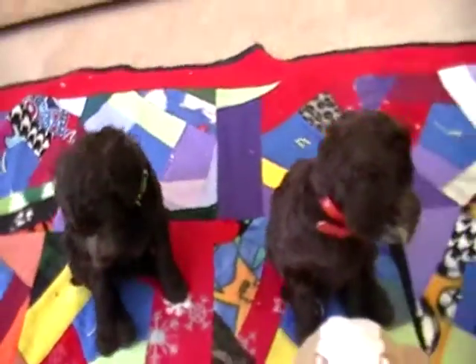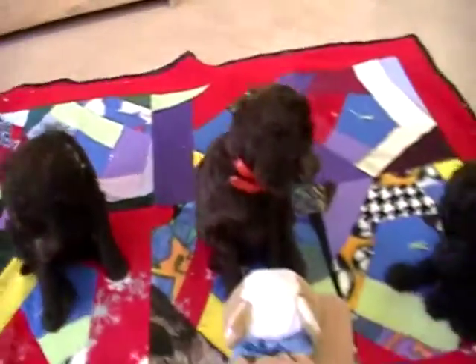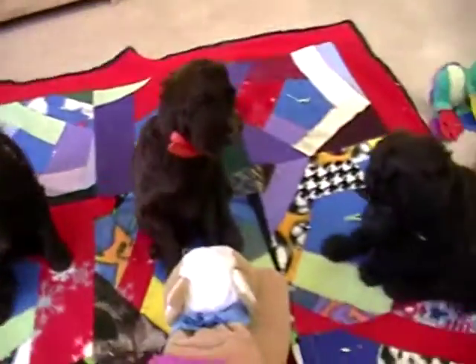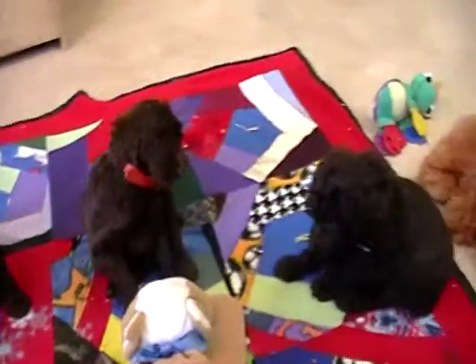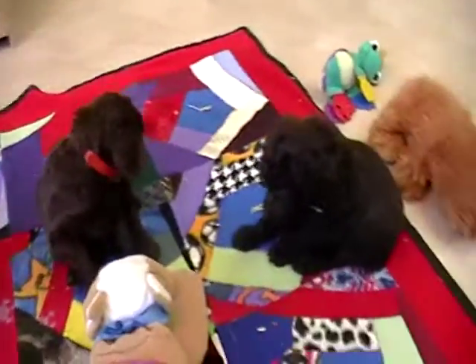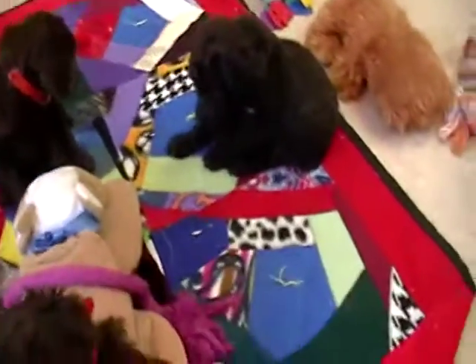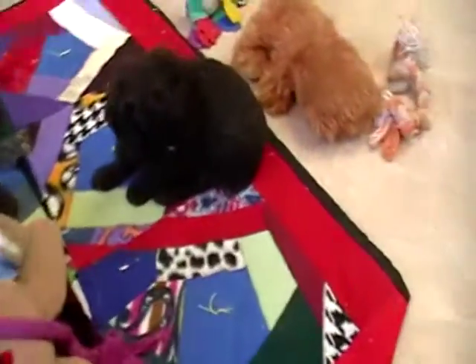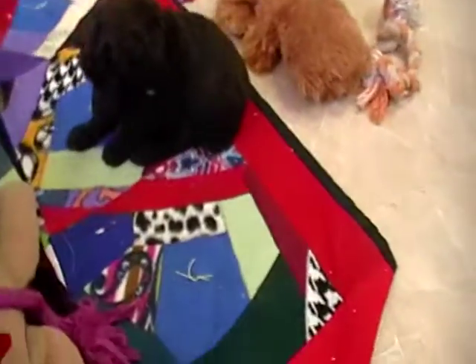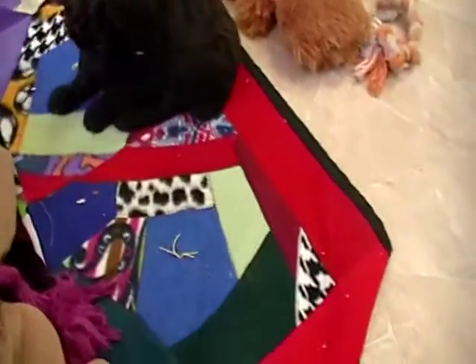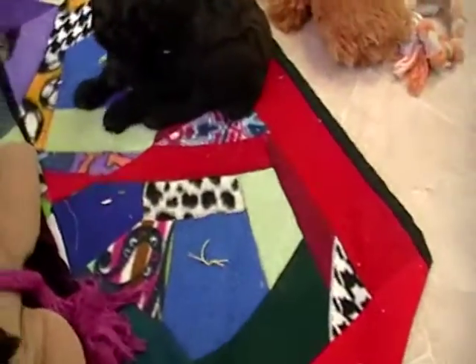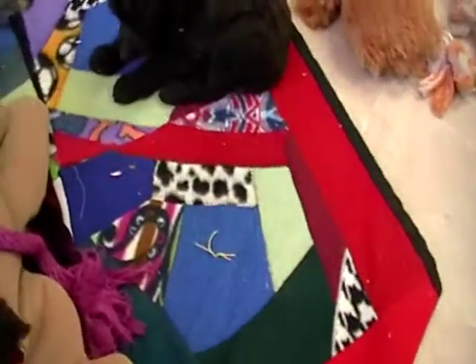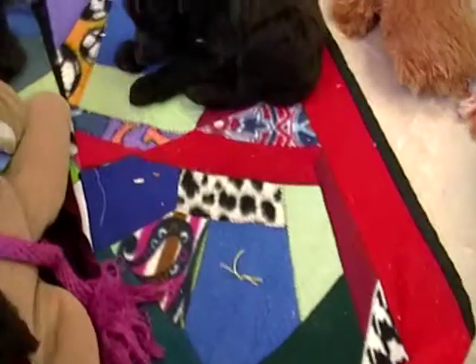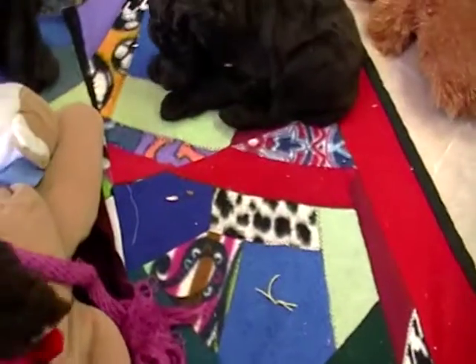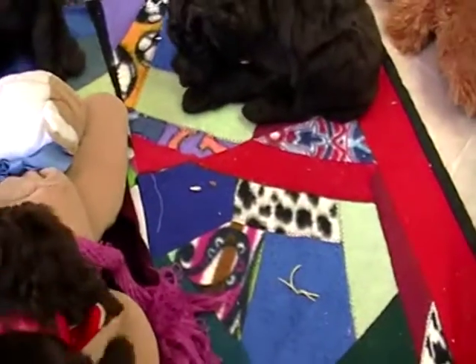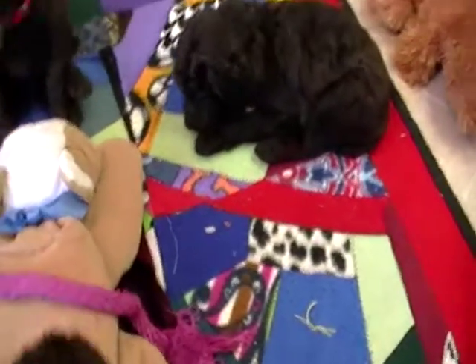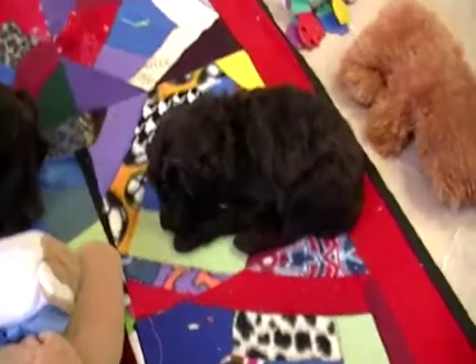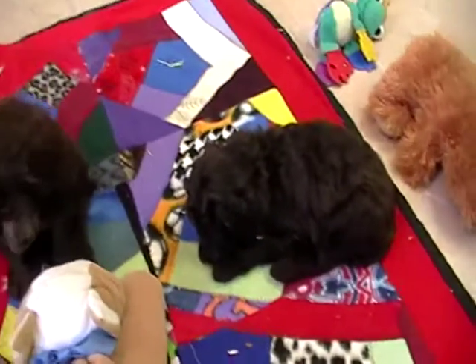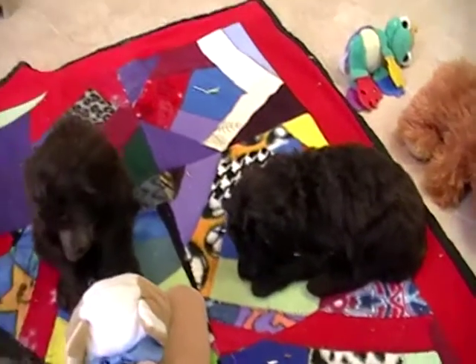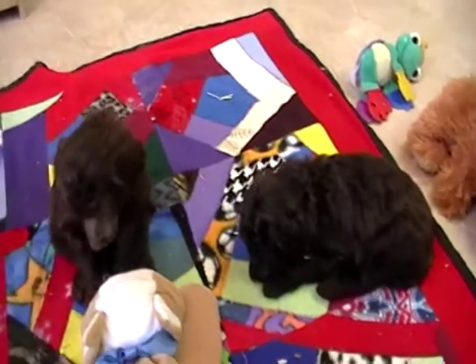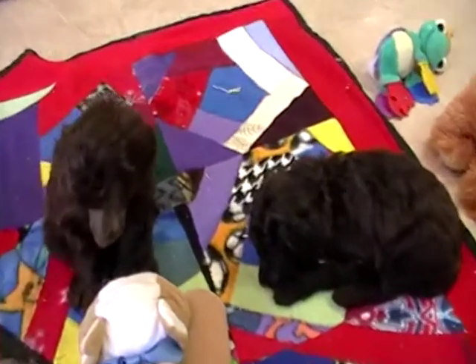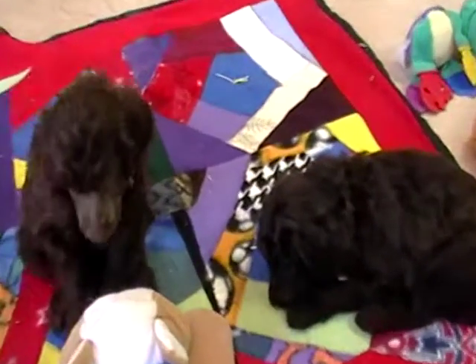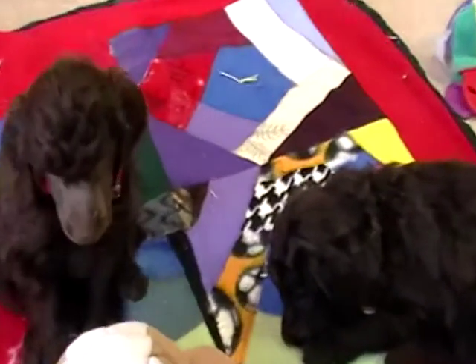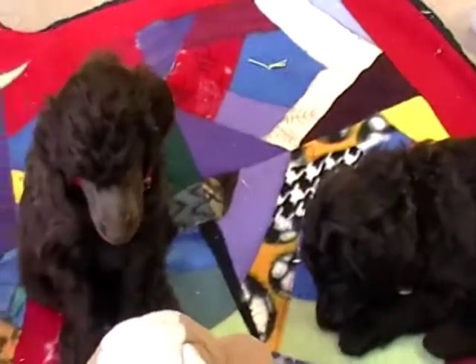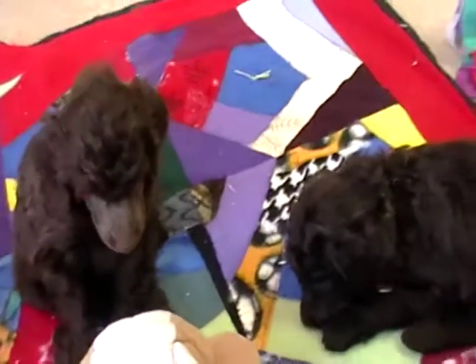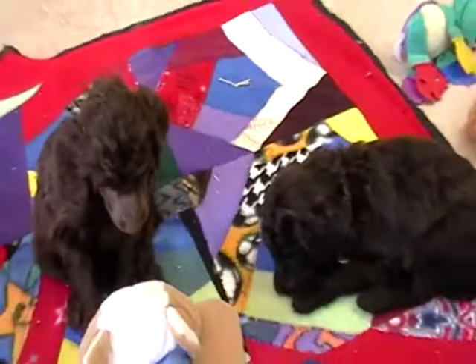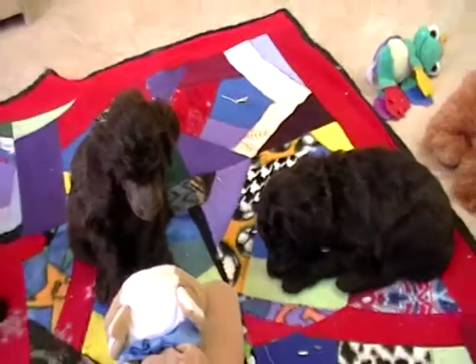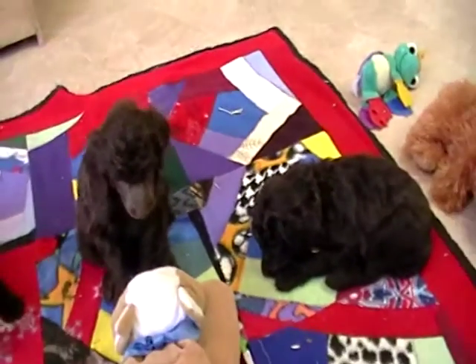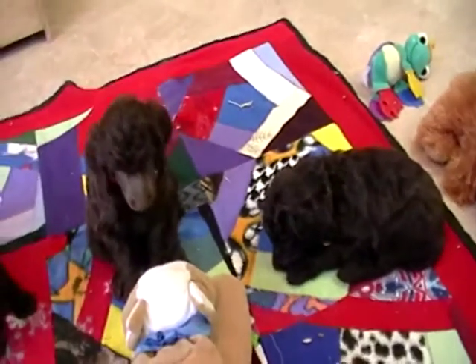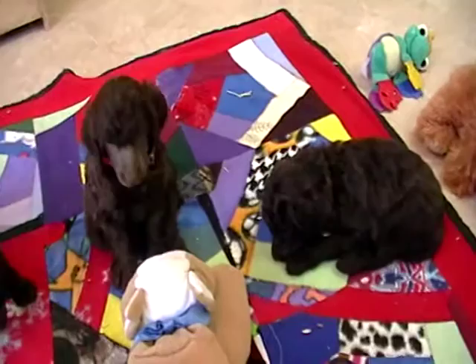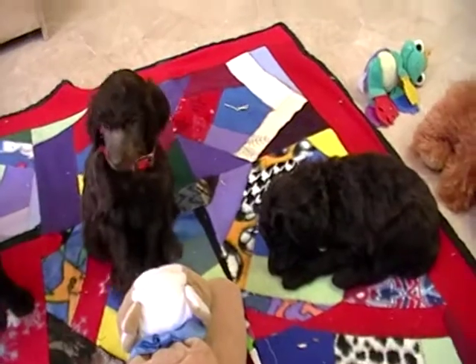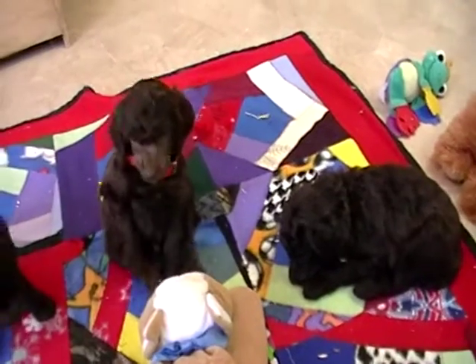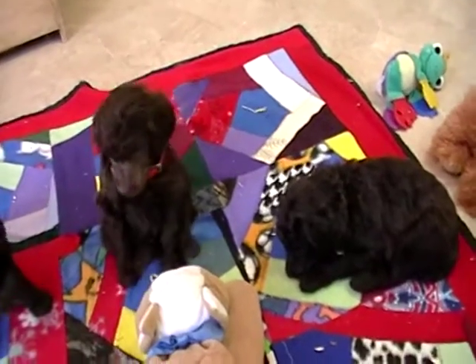So we'll still have two of these boys available — Yellow and Orange right there. And then I still have two black boys.